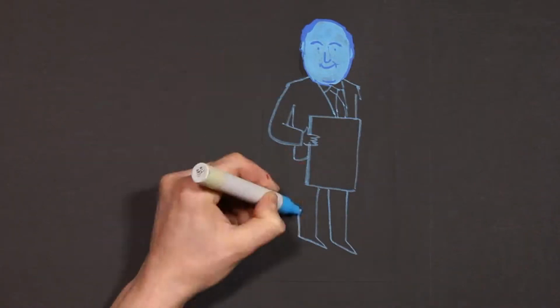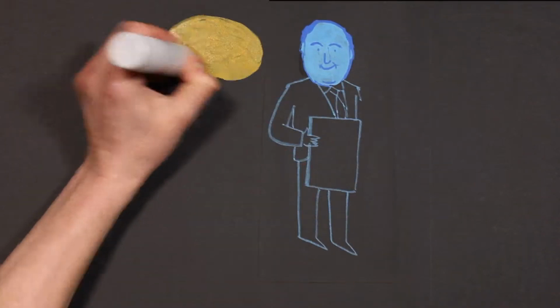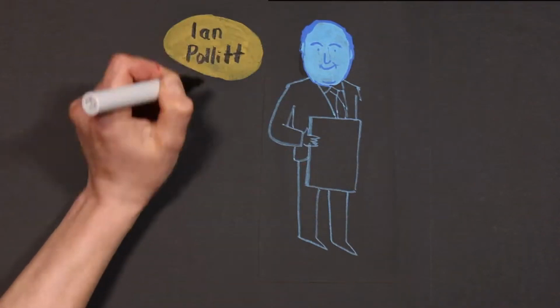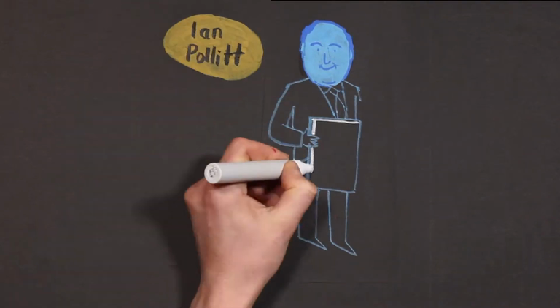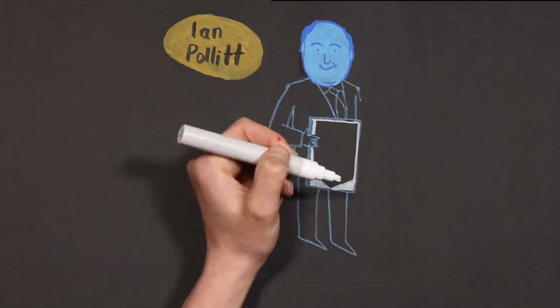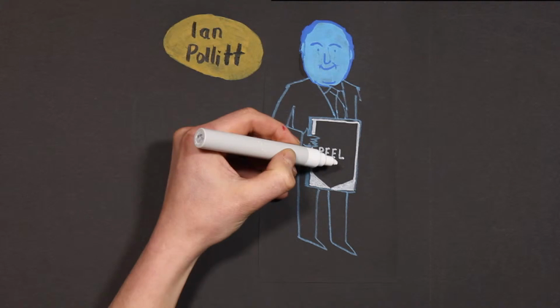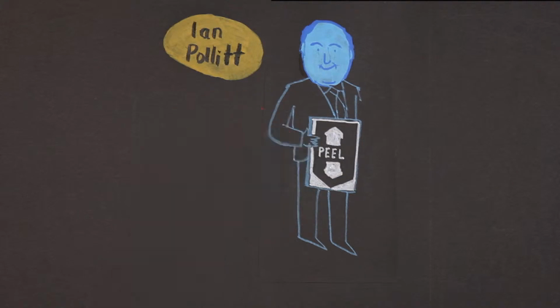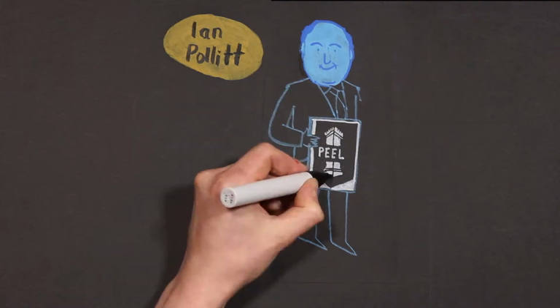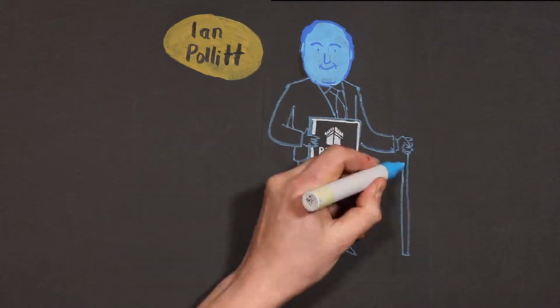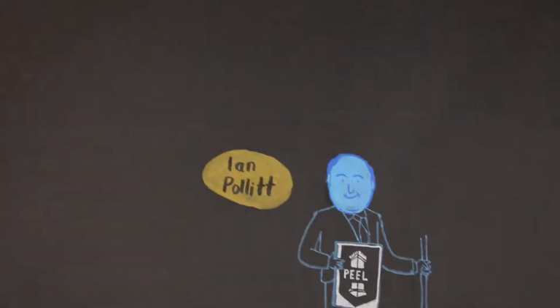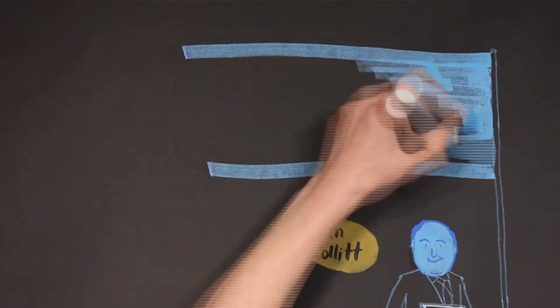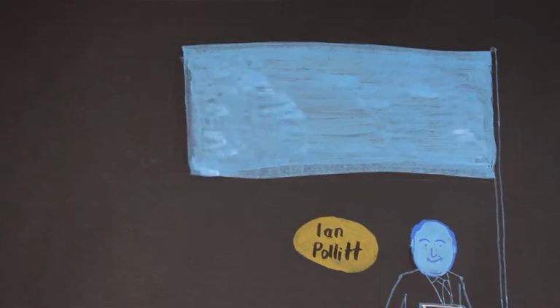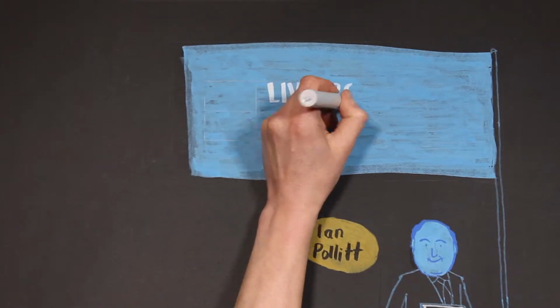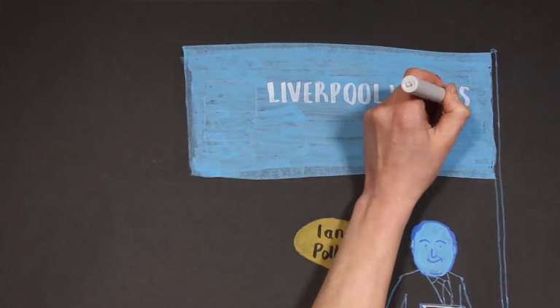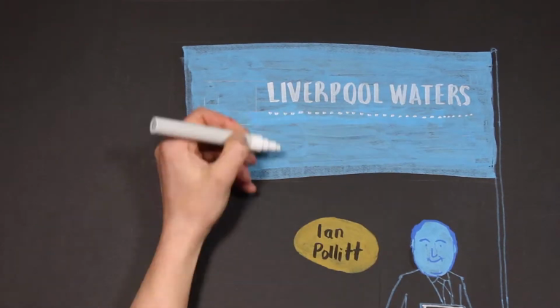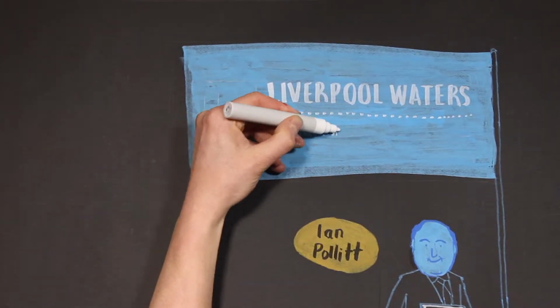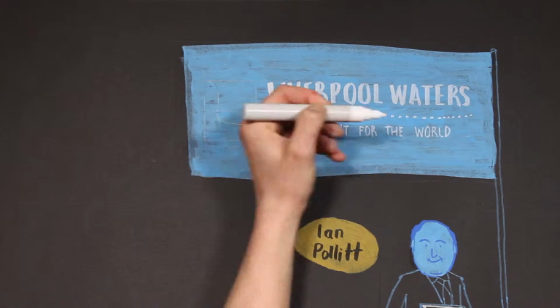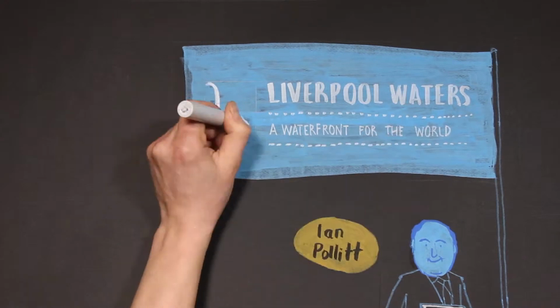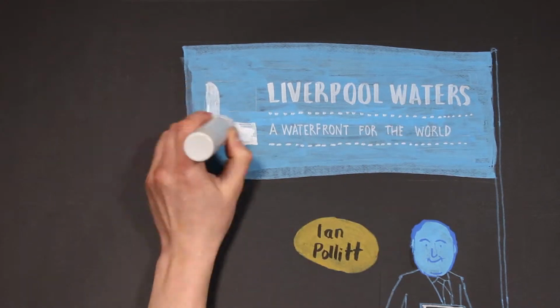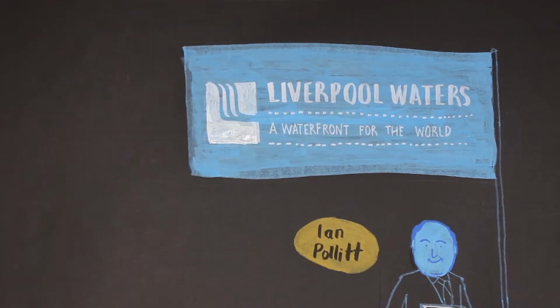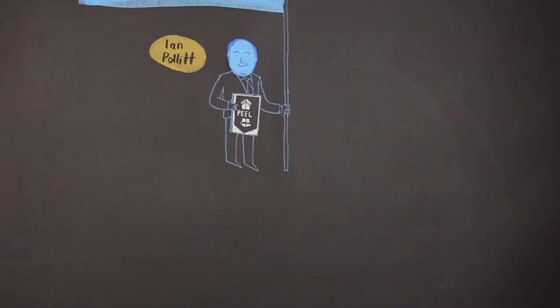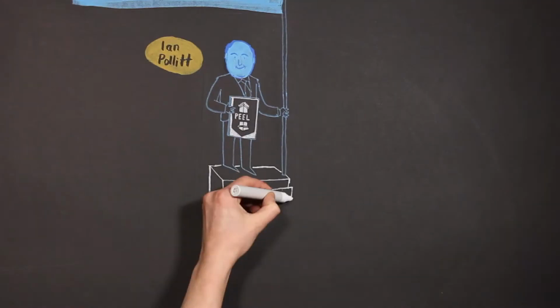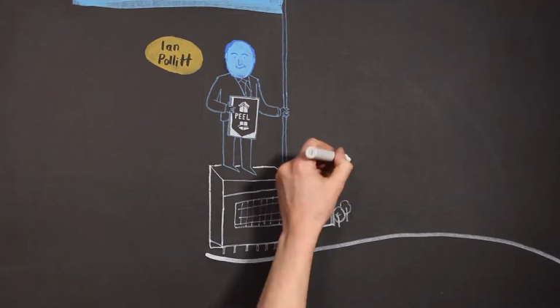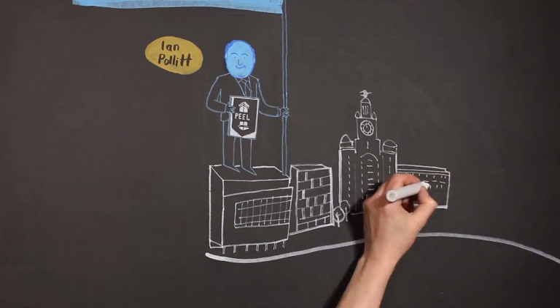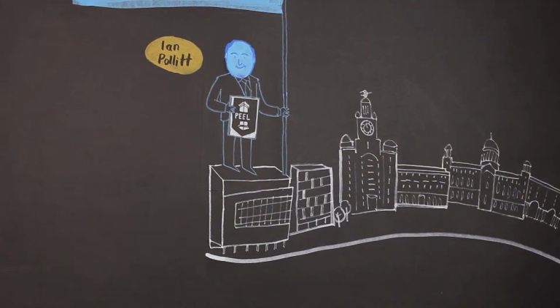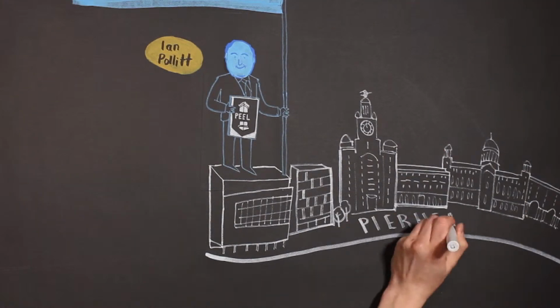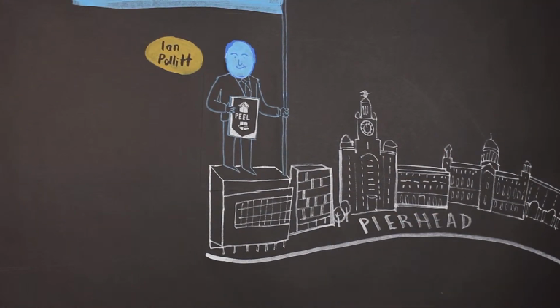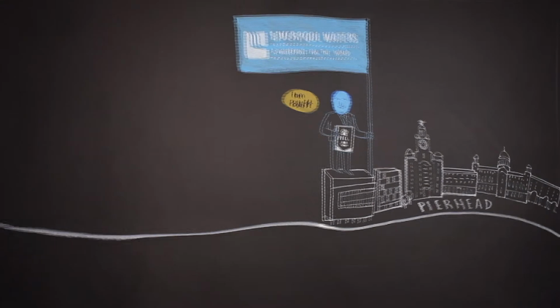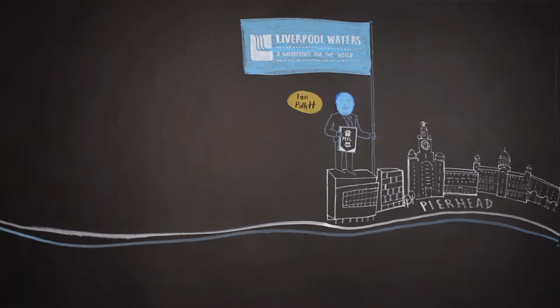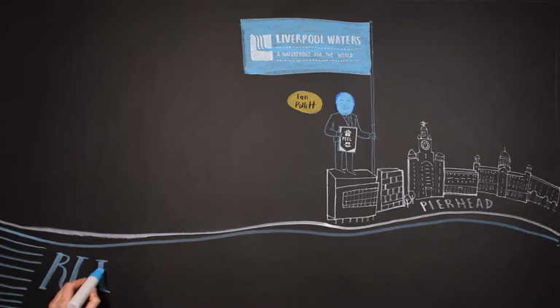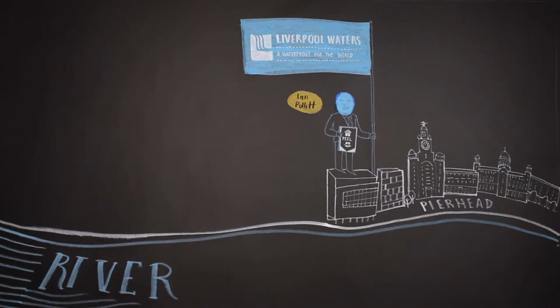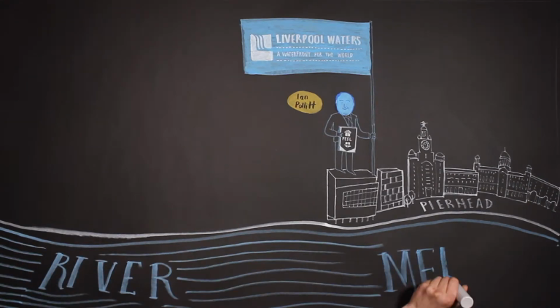I'm Ian Pollitt, Development Surveyor for Peel Holdings and responsible for Liverpool Waters. Liverpool Waters is a mixed-use waterfront development located alongside the world-famous pier head that stretches for one and a quarter miles along the River Mersey.